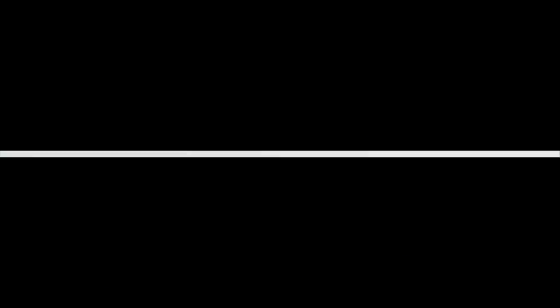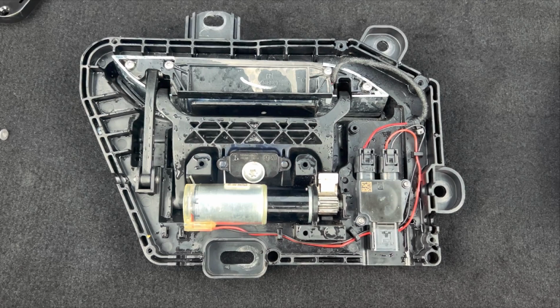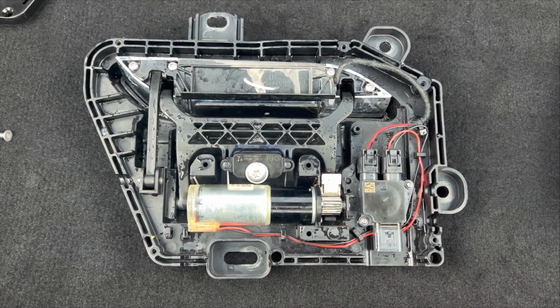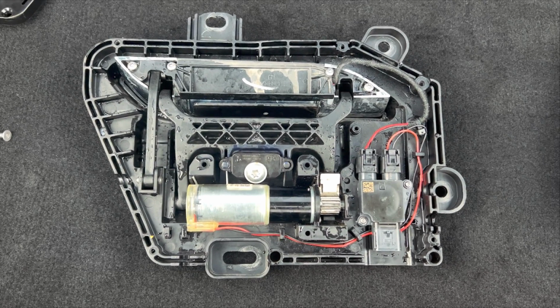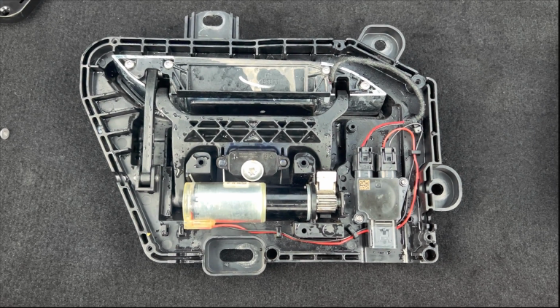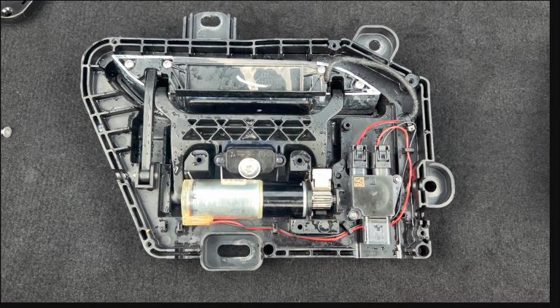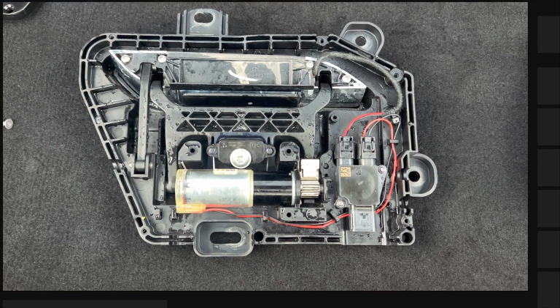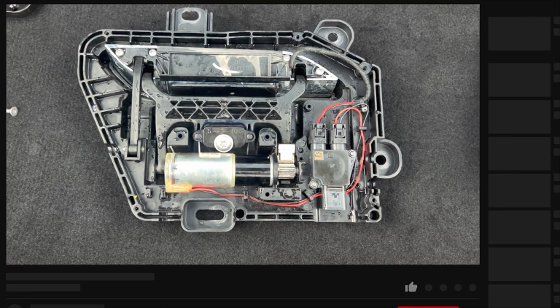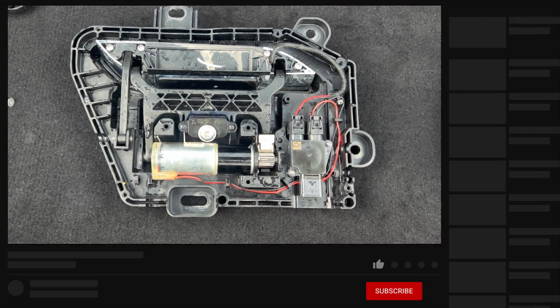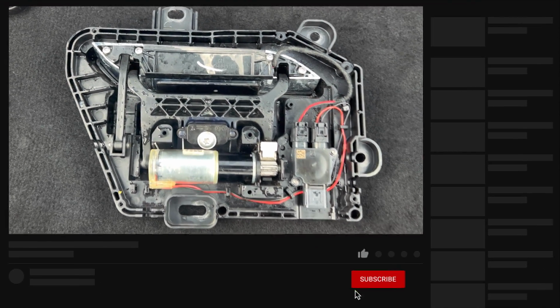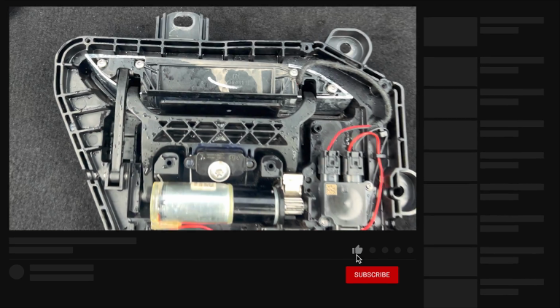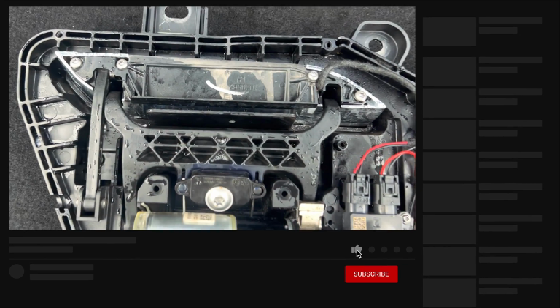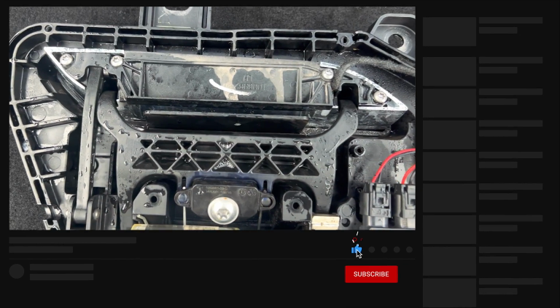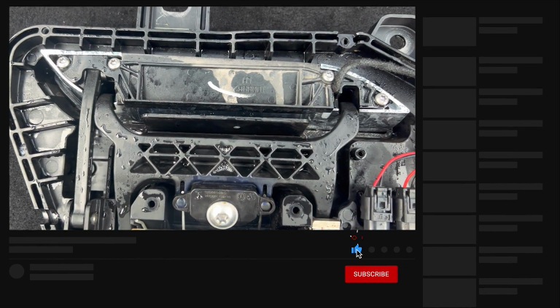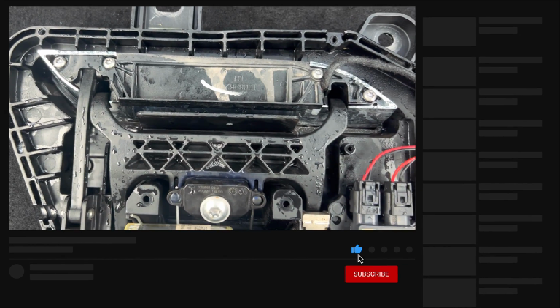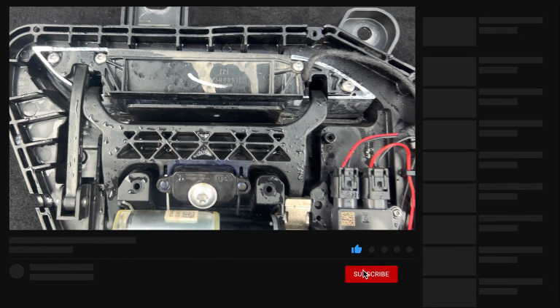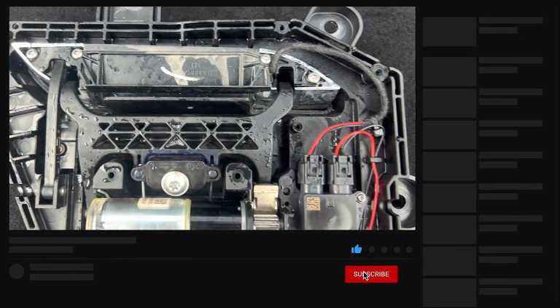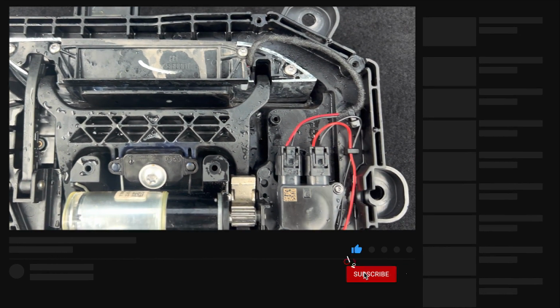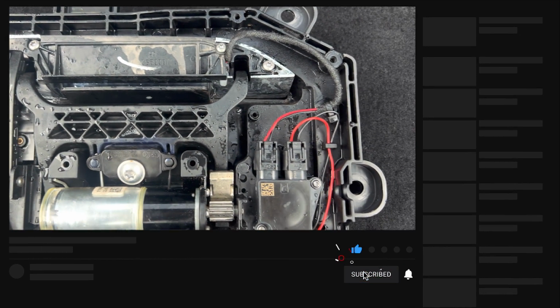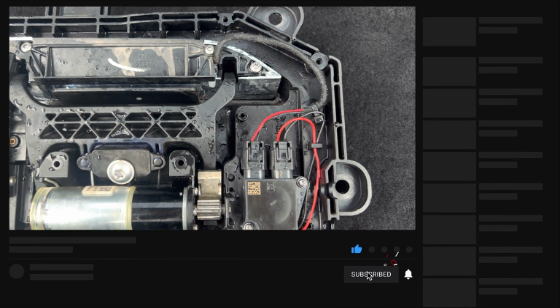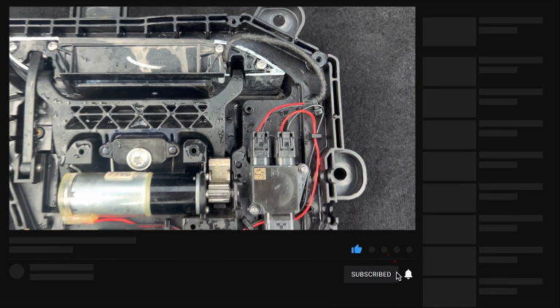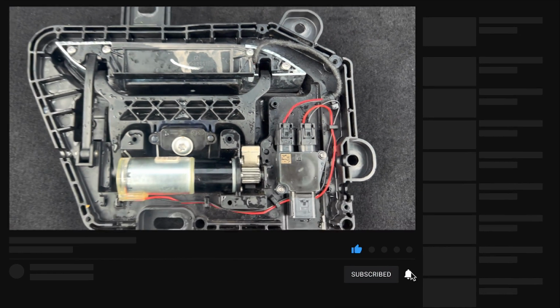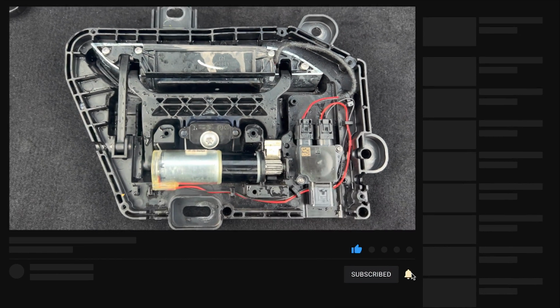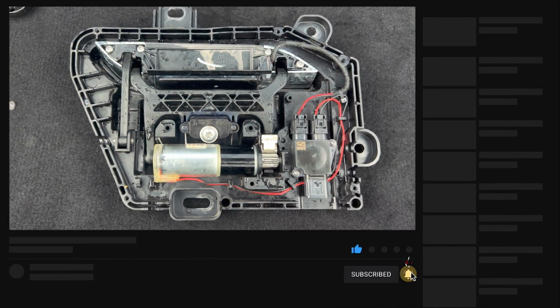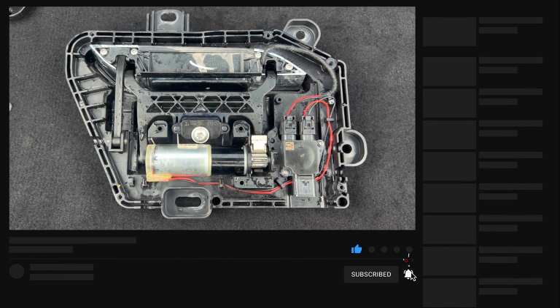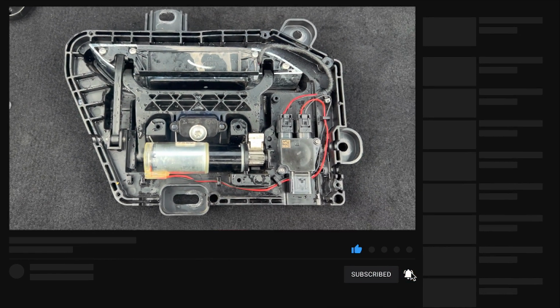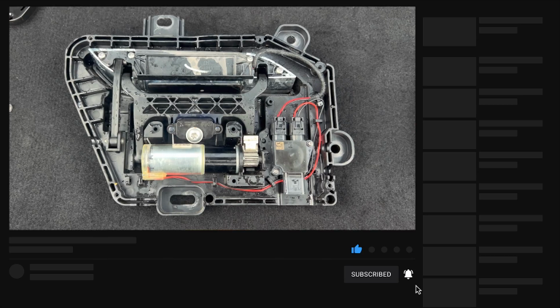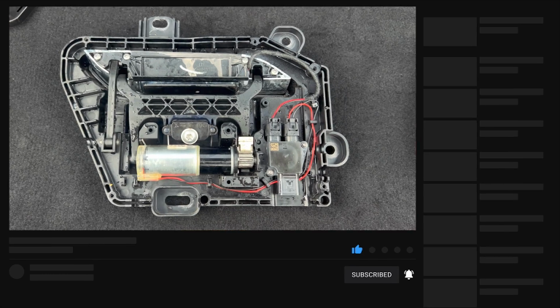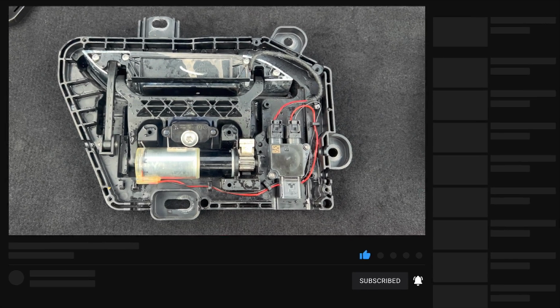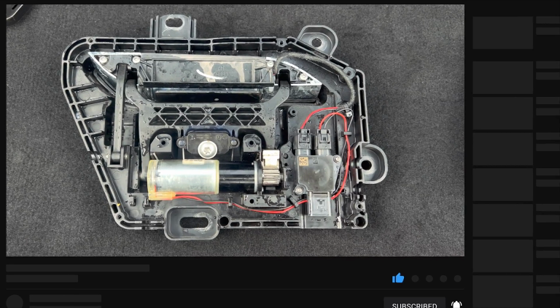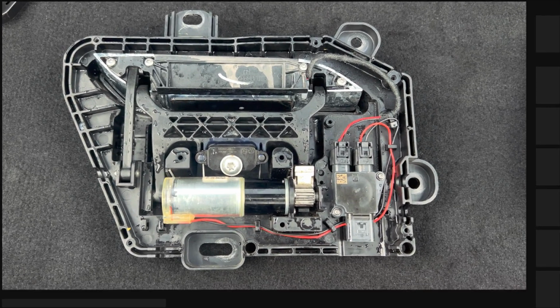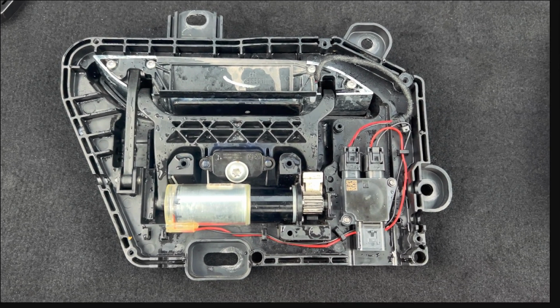We have three failing points. First is water — as you can see, I just removed it from the car and it's full of water. In winter, that water becomes ice, and ice will break the mechanical parts of this door handle.